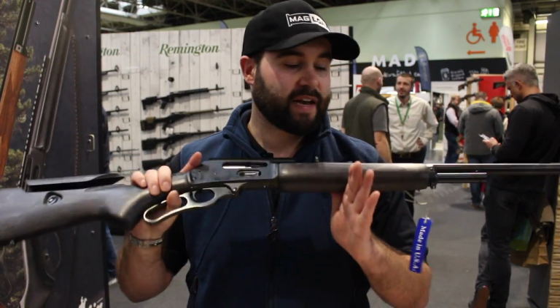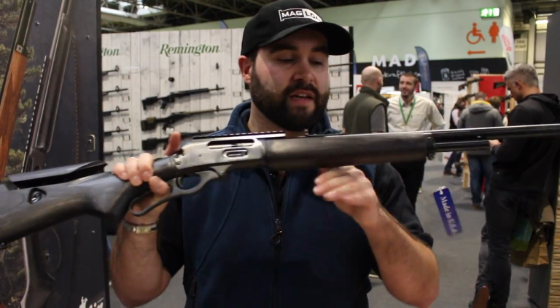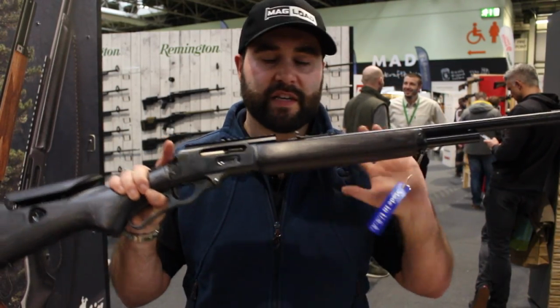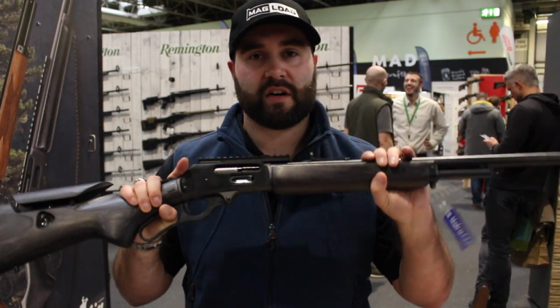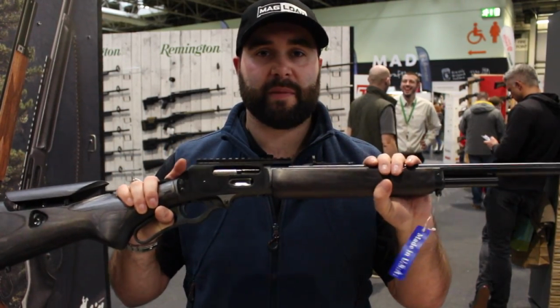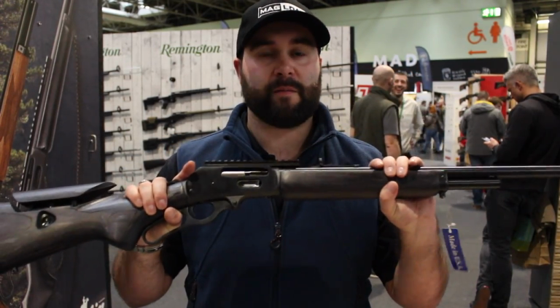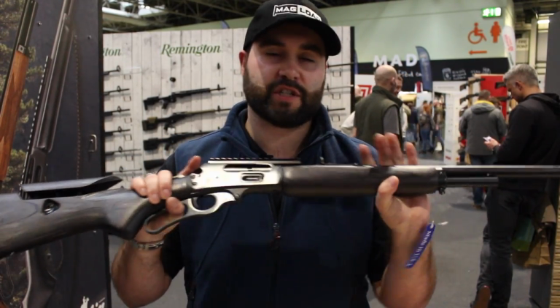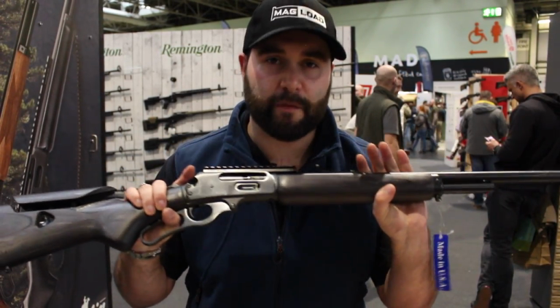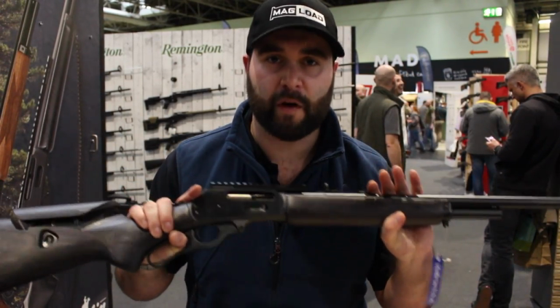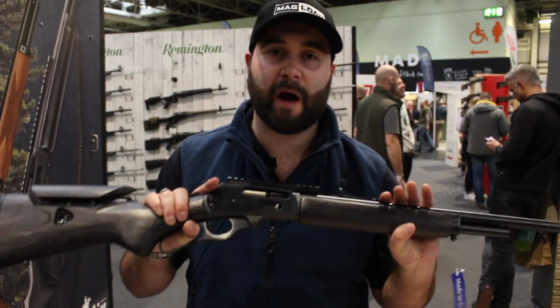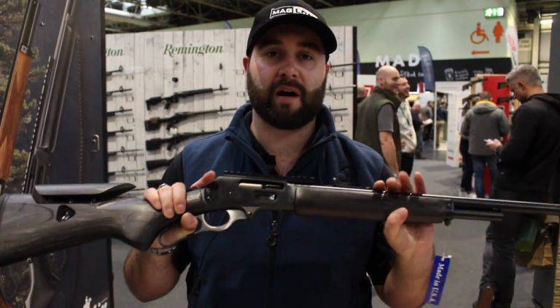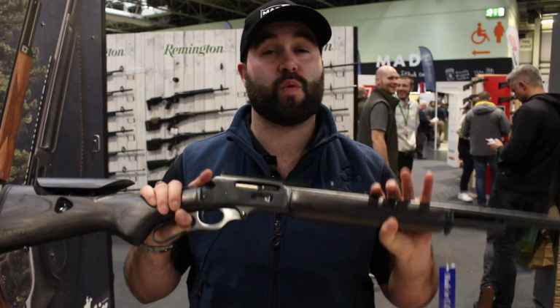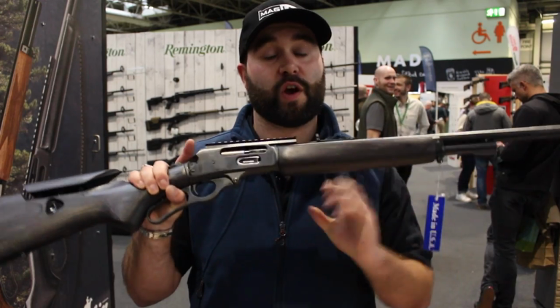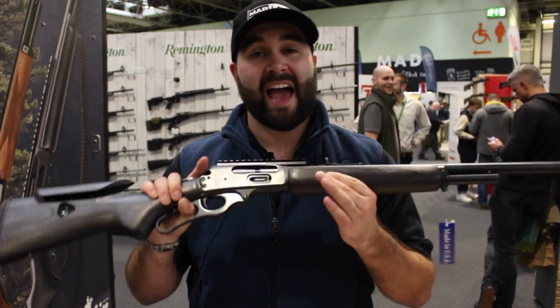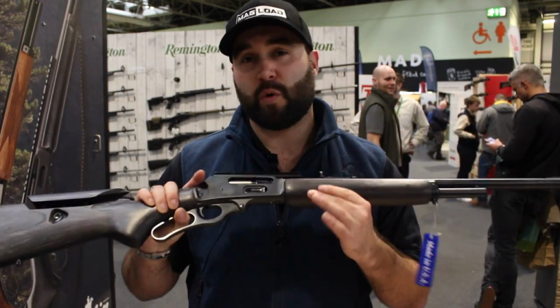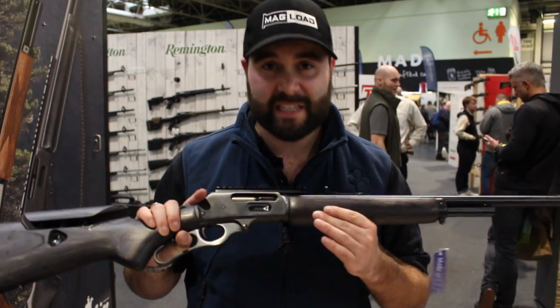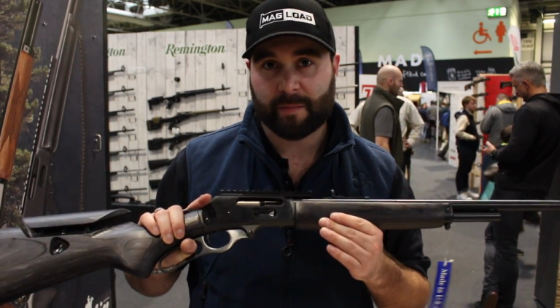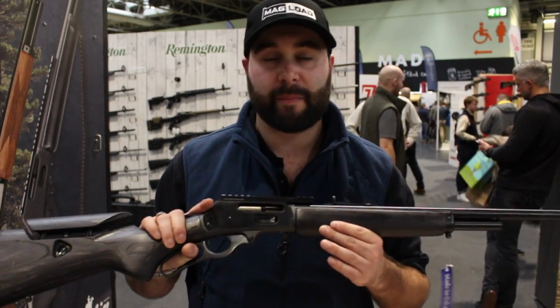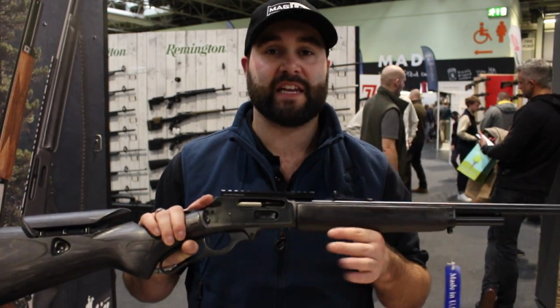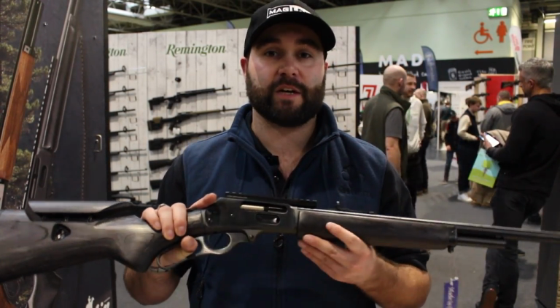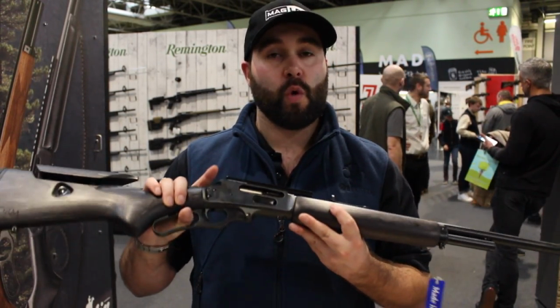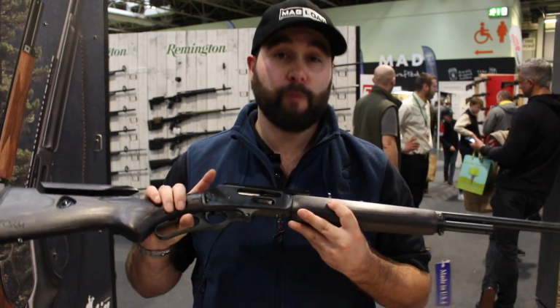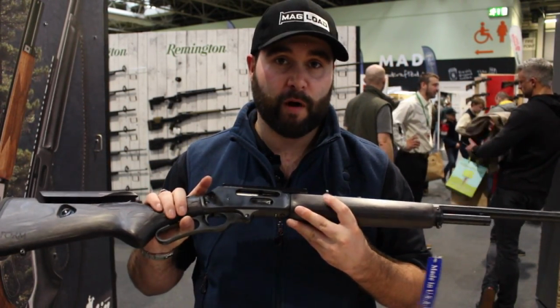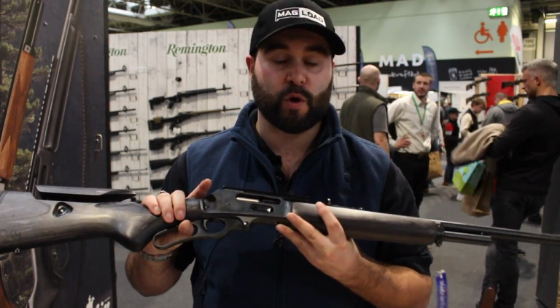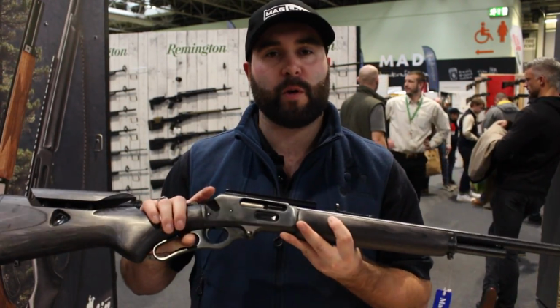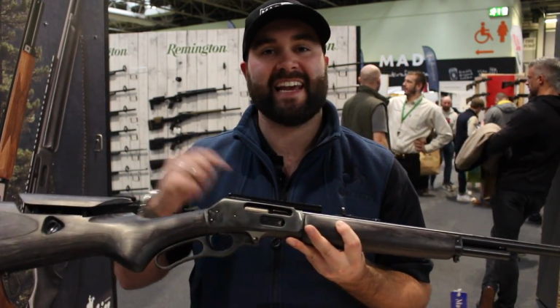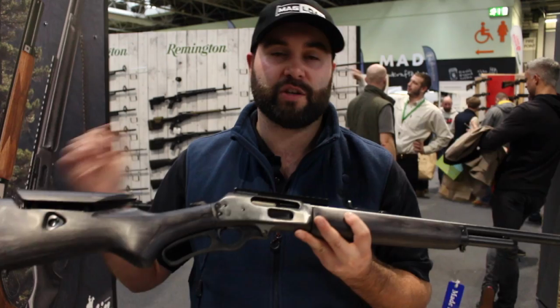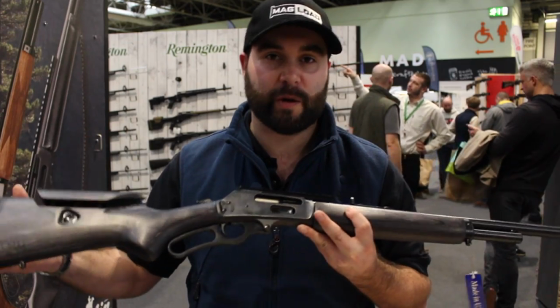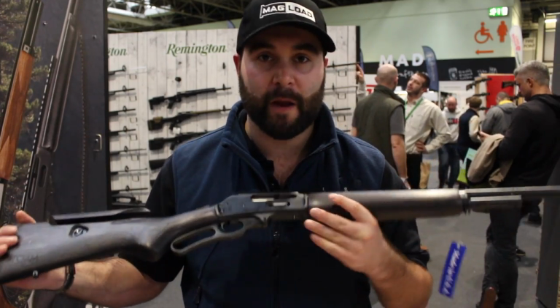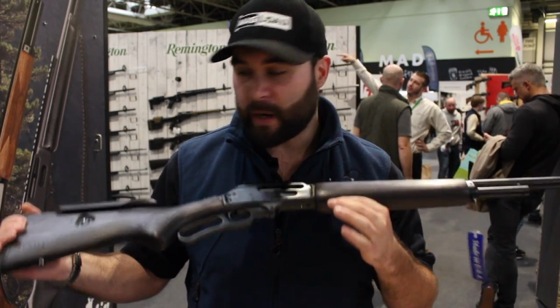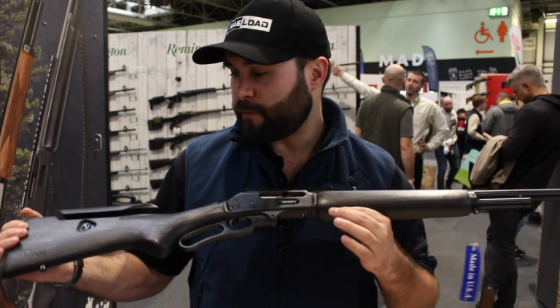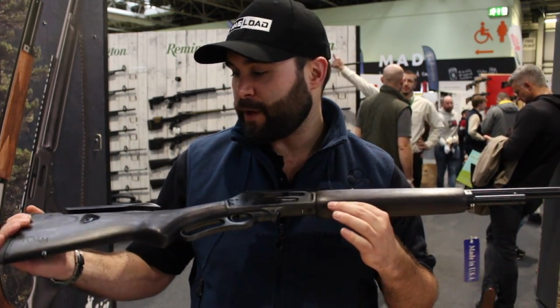These are going to be available for just under the £500 mark. If you want to know any more details, please get in touch with Form Rifle Stocks — I'll put a link in the description below for you.